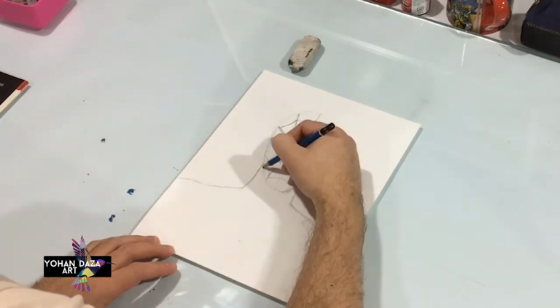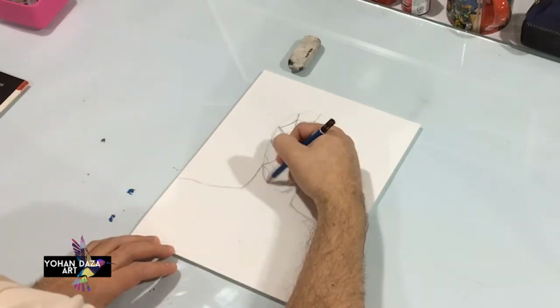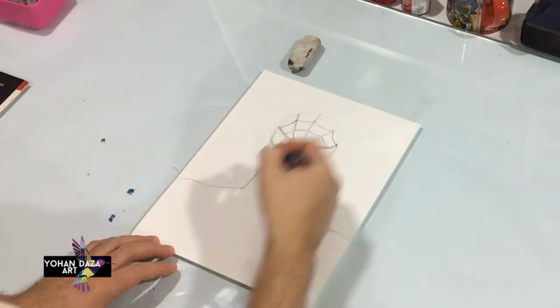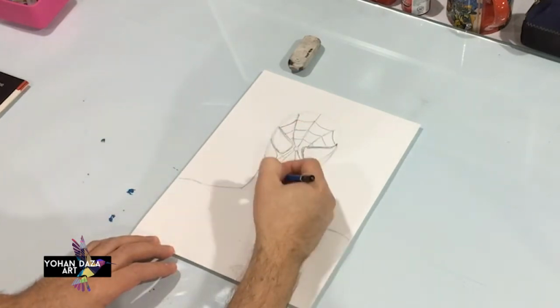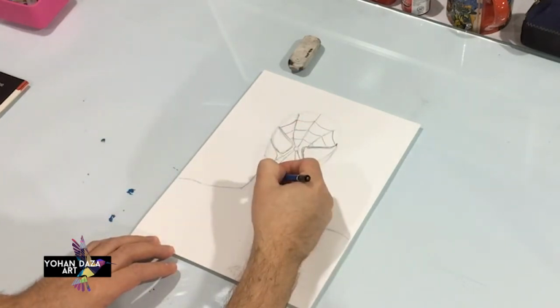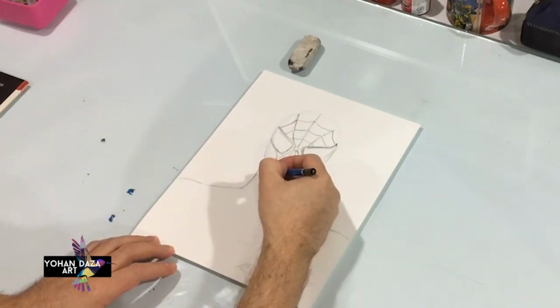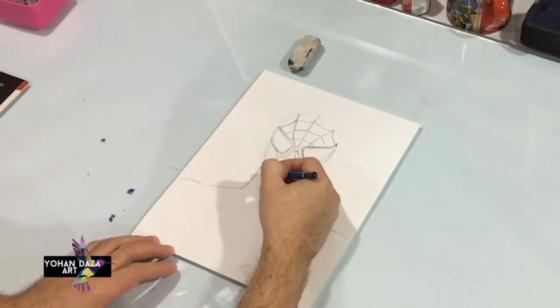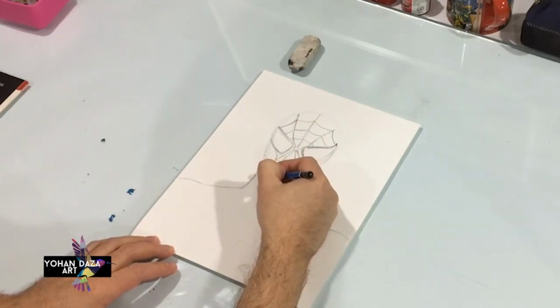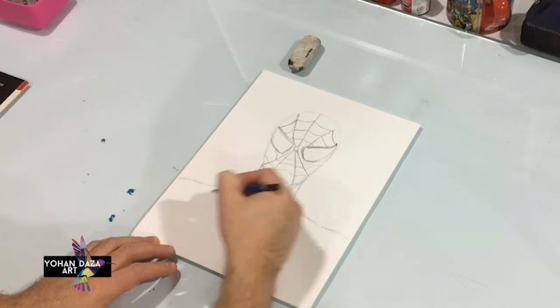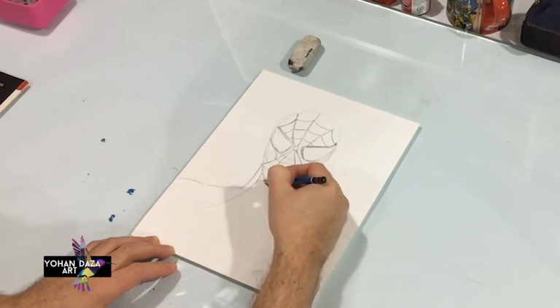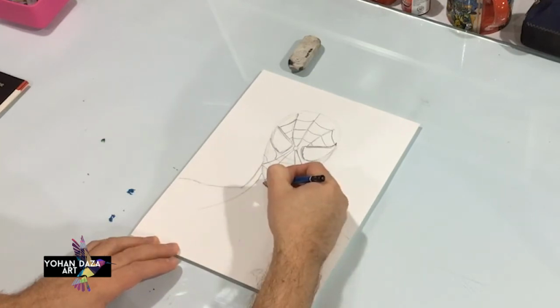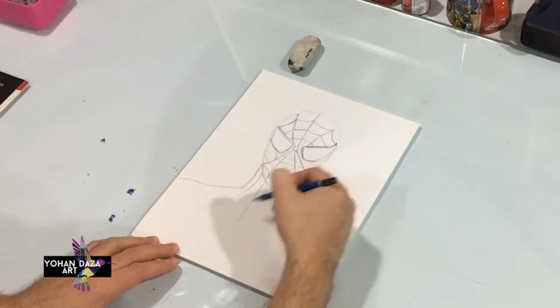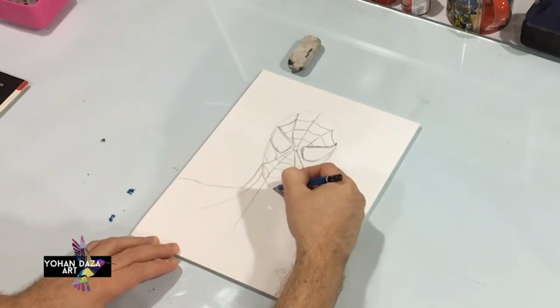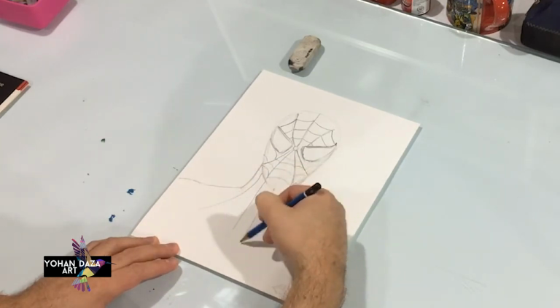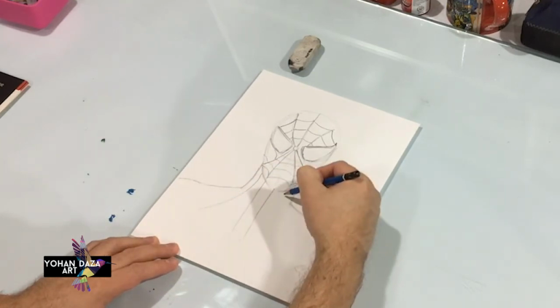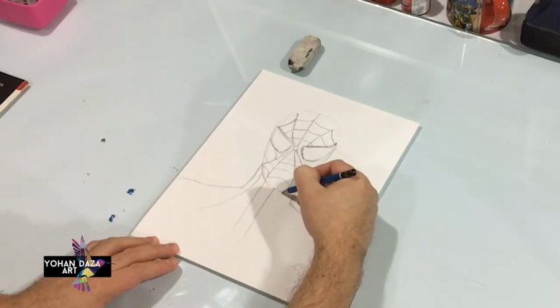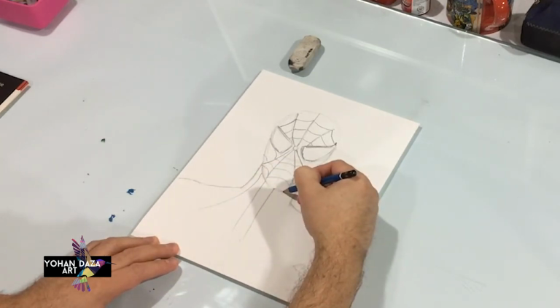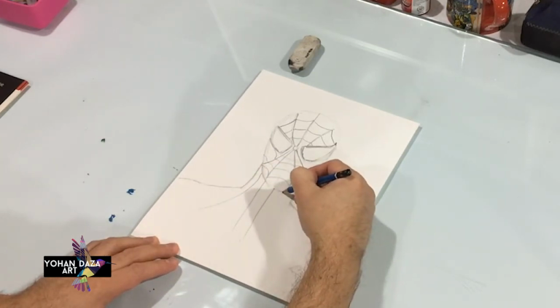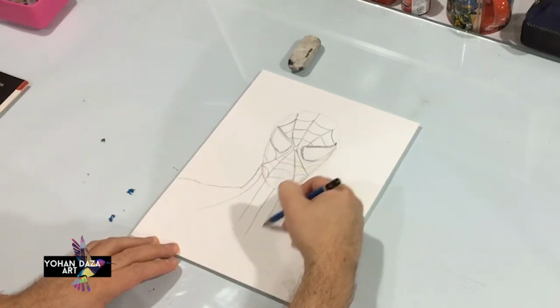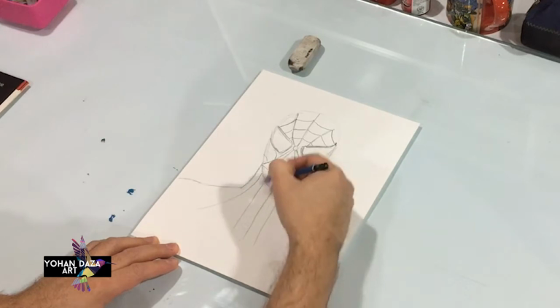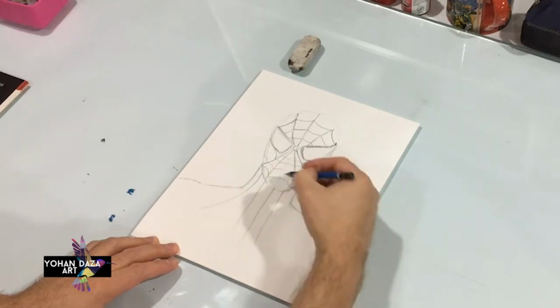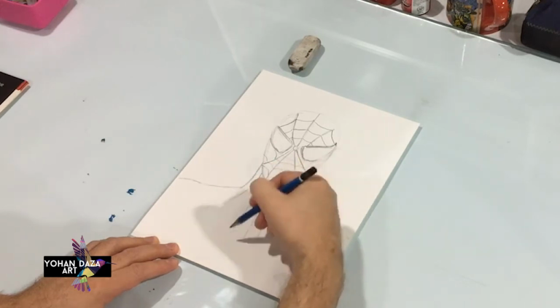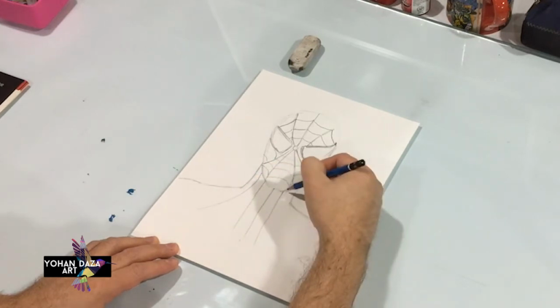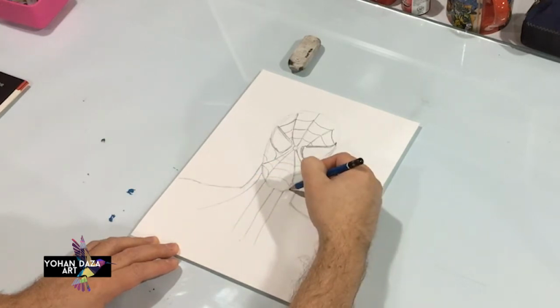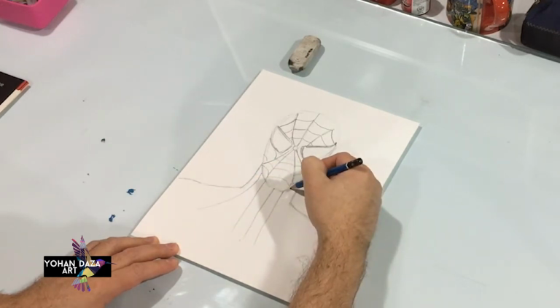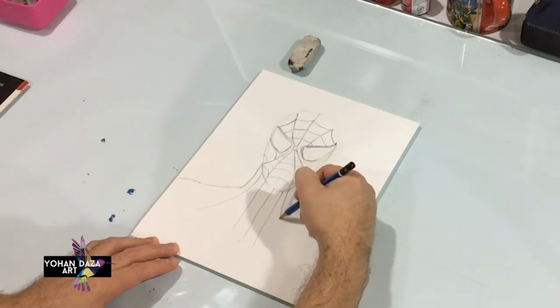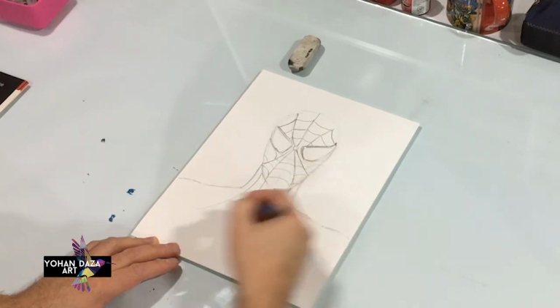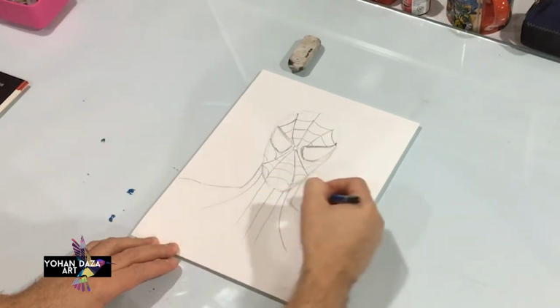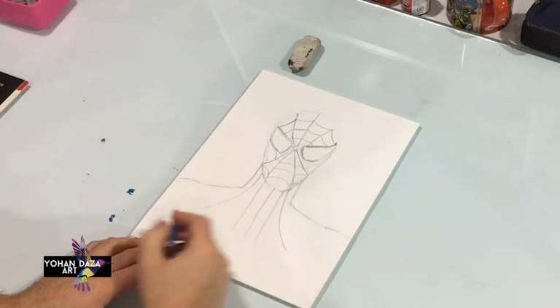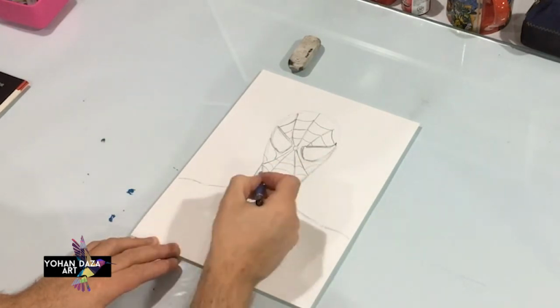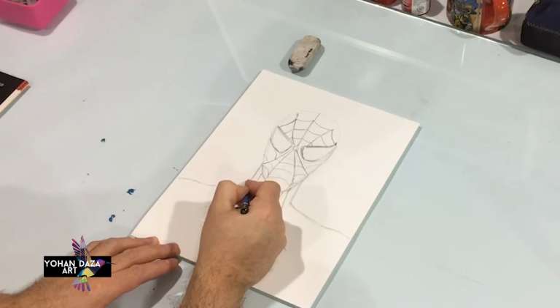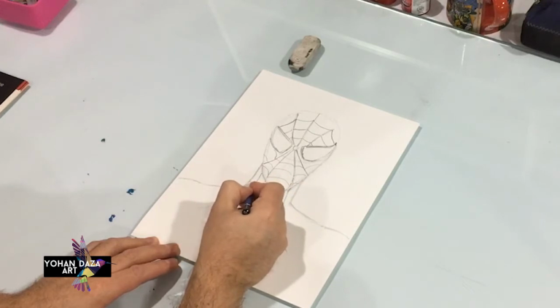We're not gonna draw his whole body, so we're just gonna draw a couple of lines going this way and that way. Do three in the middle and a couple to the side, then do the same thing on the other side.